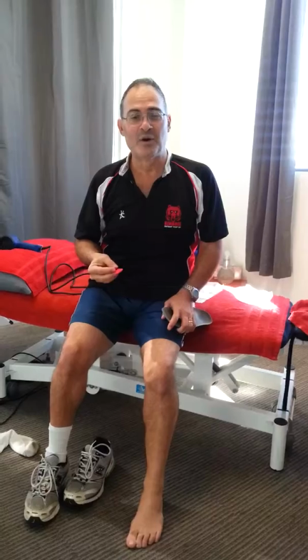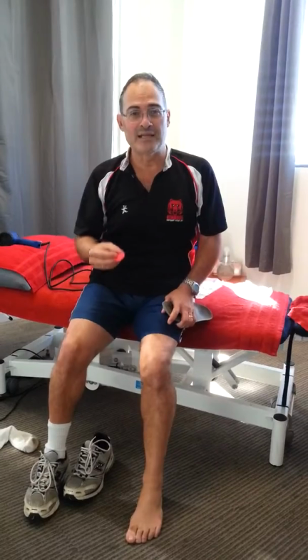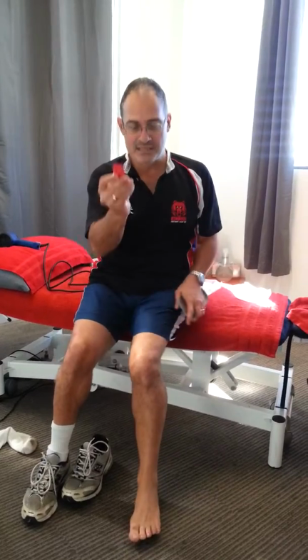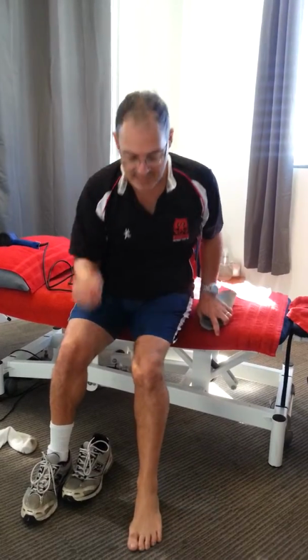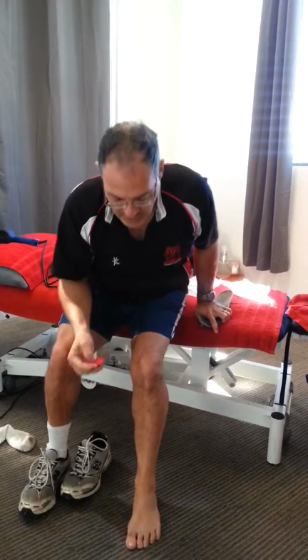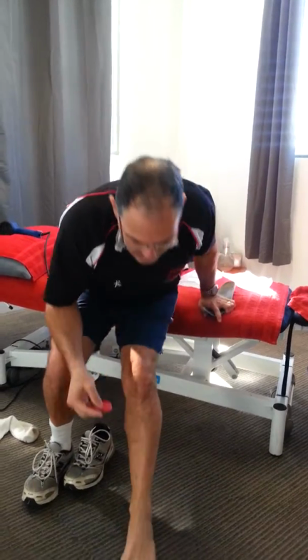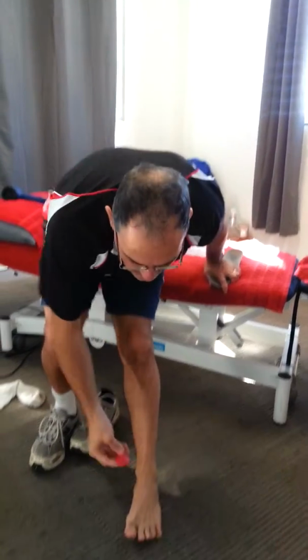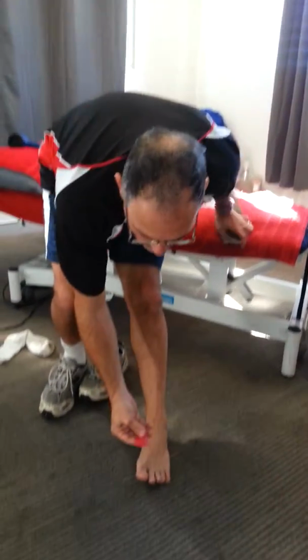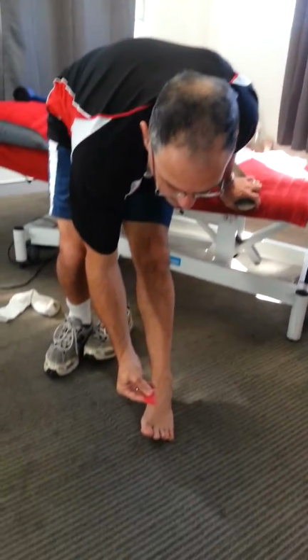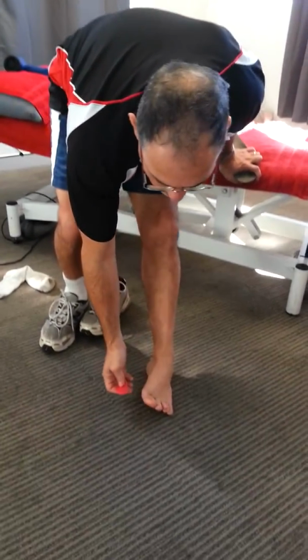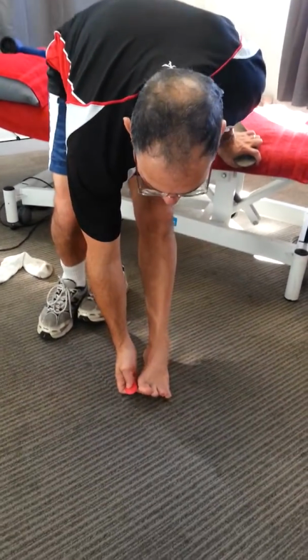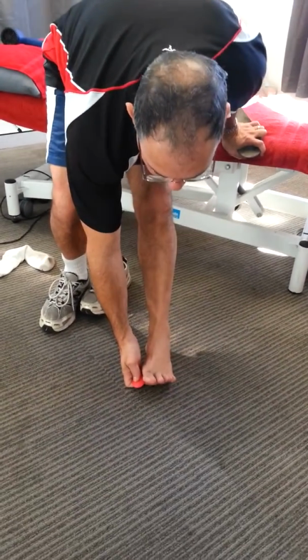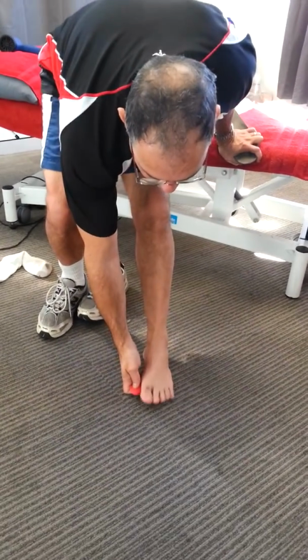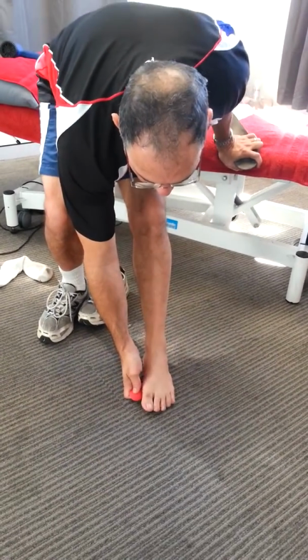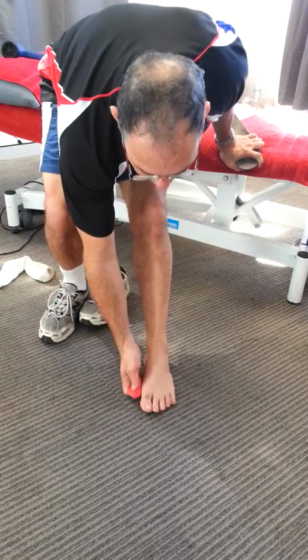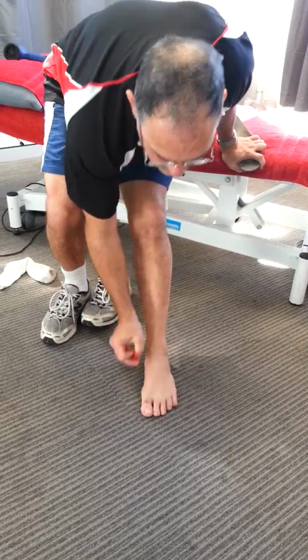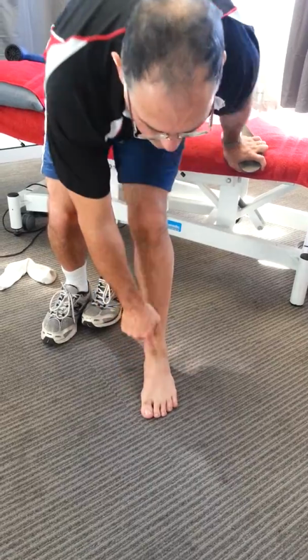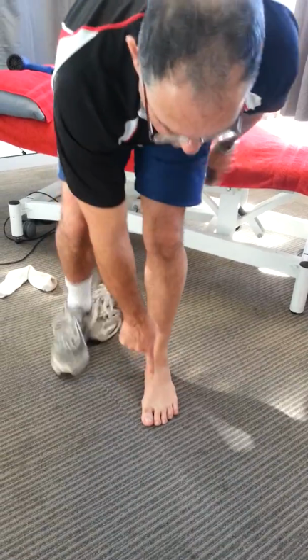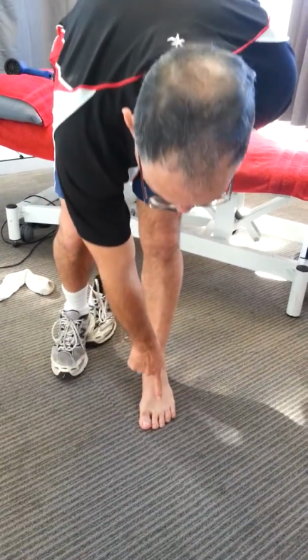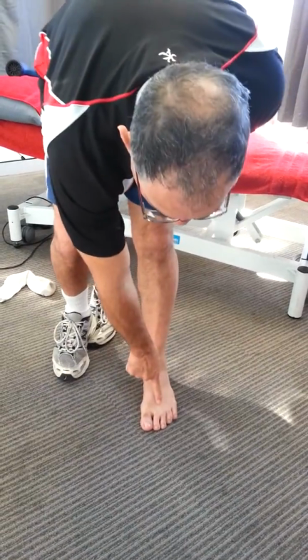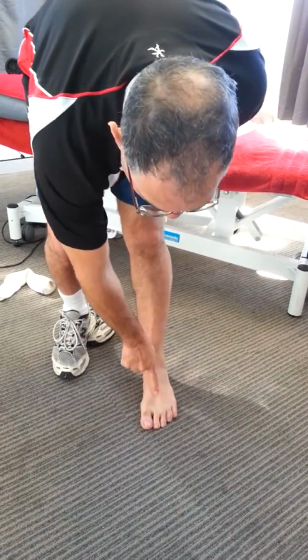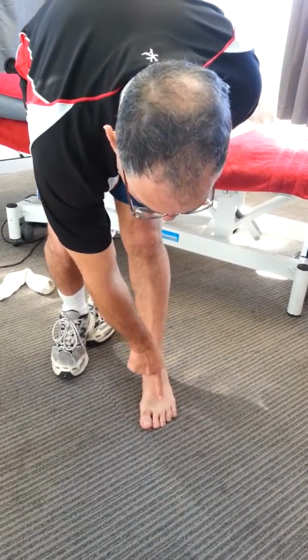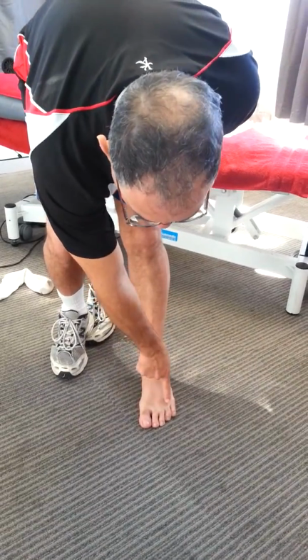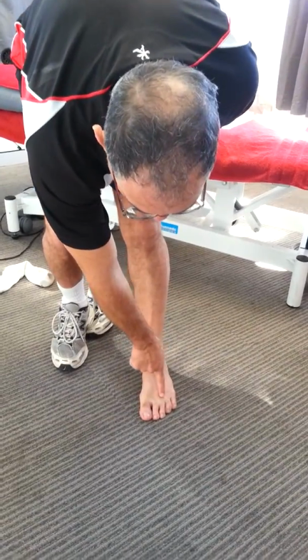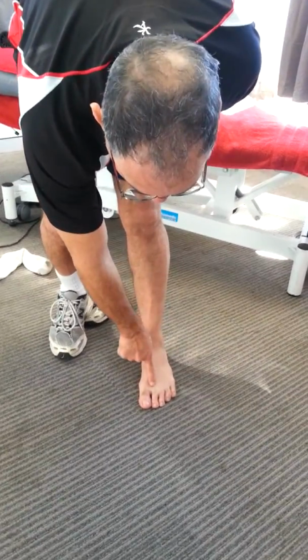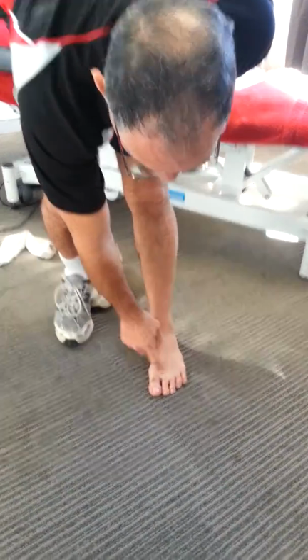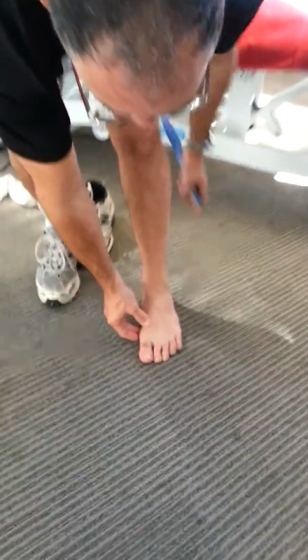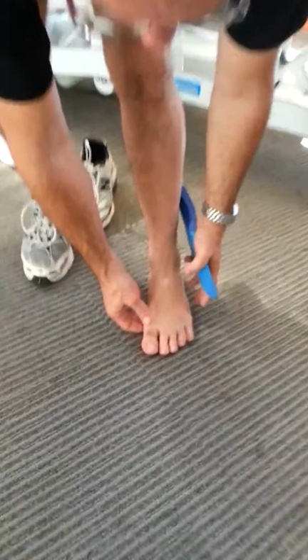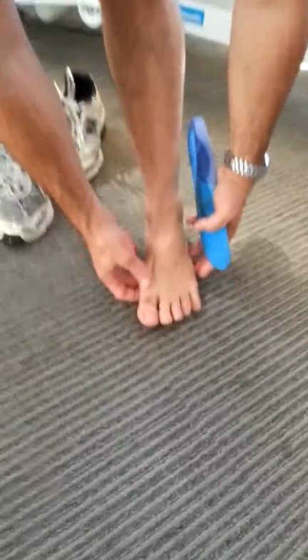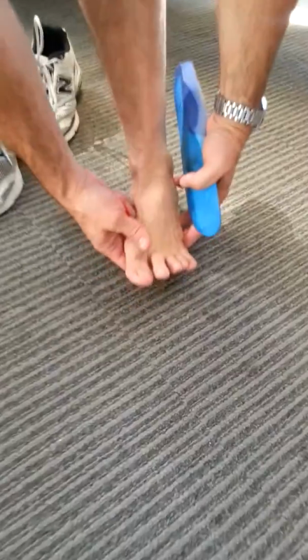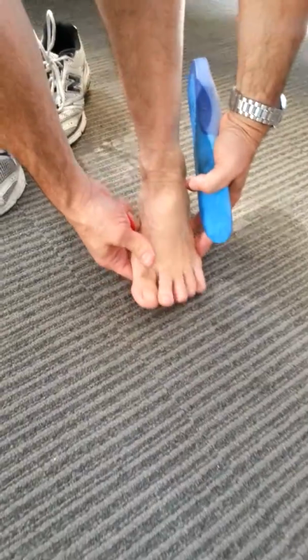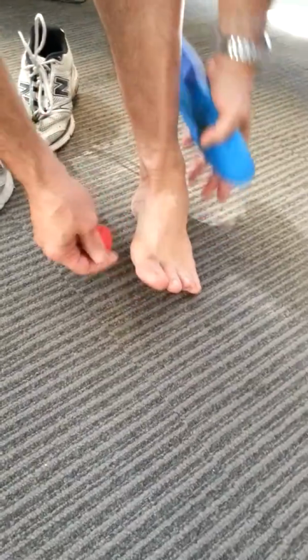This is the metatarsal dome. What it's going to do — I'm going to put it on the orthotic and it's going to sit under my foot. You may or may not be able to see, but that's flat across there. It should be supported up further.